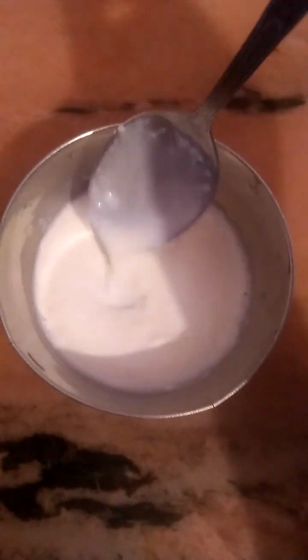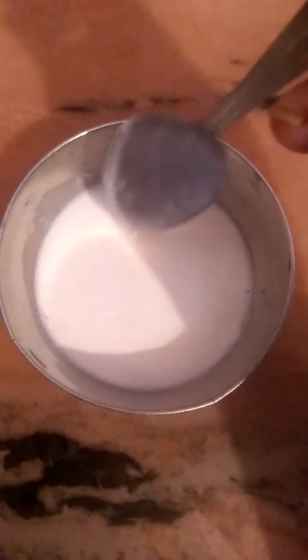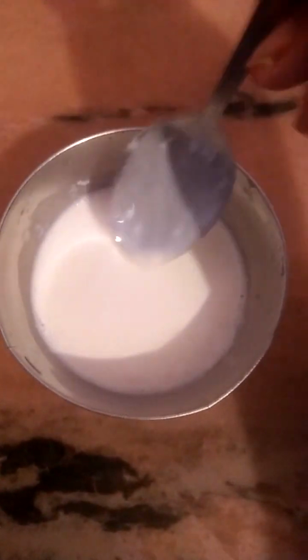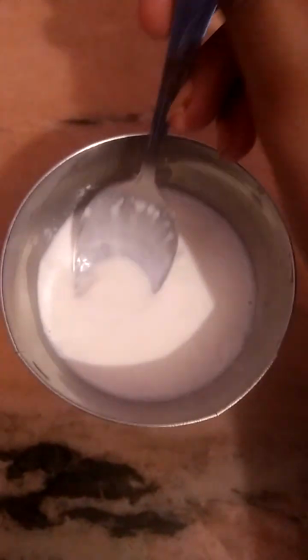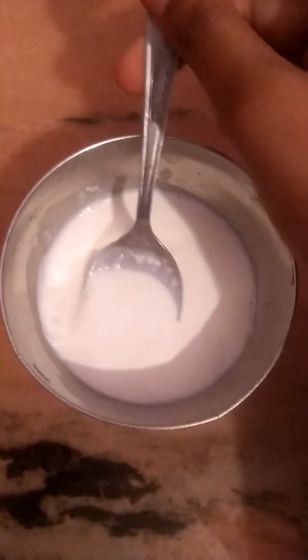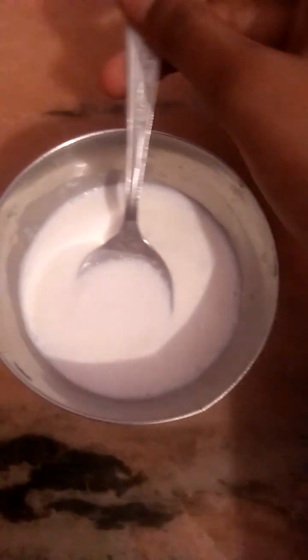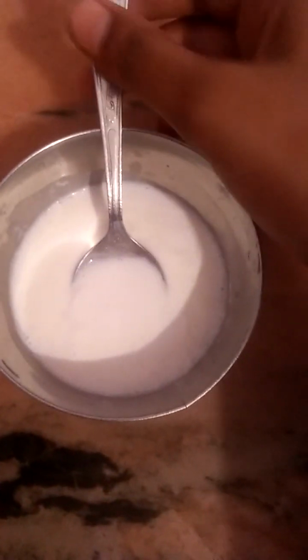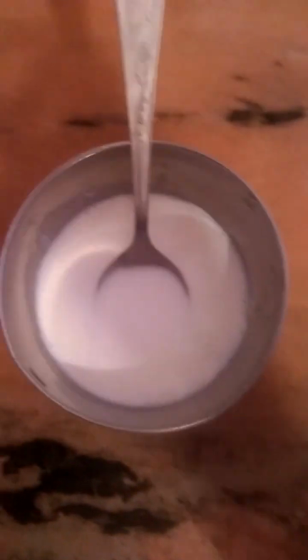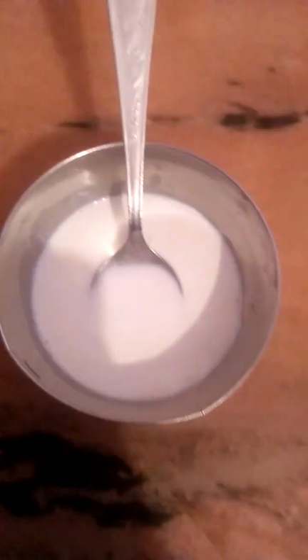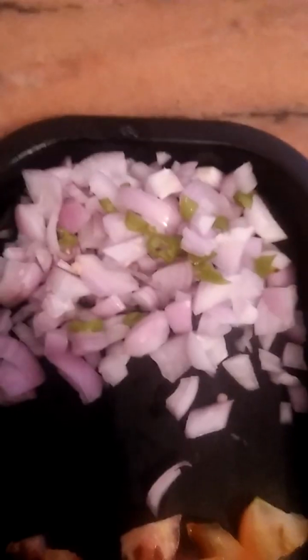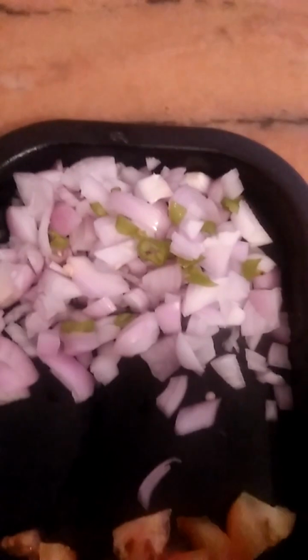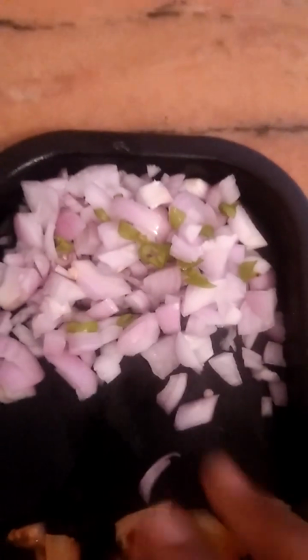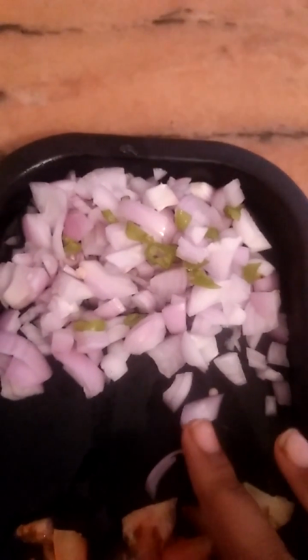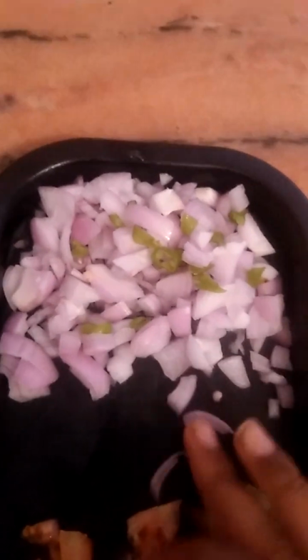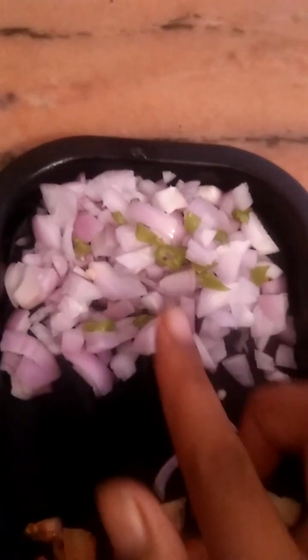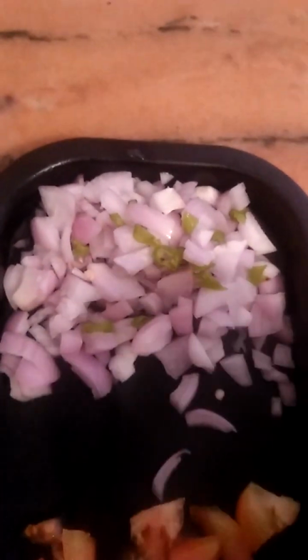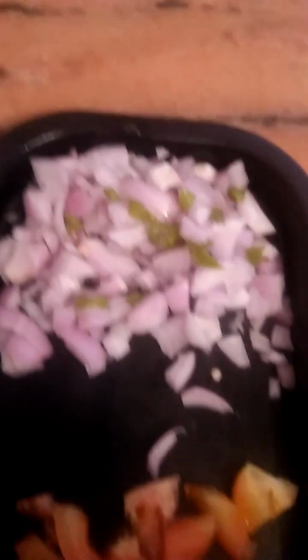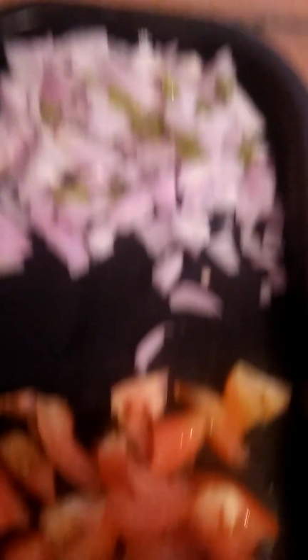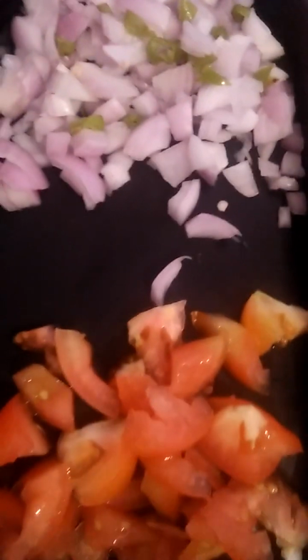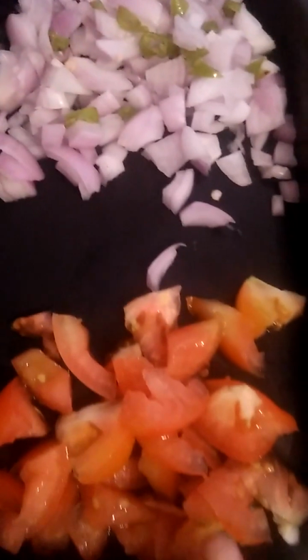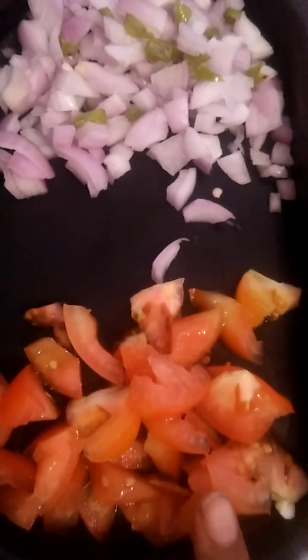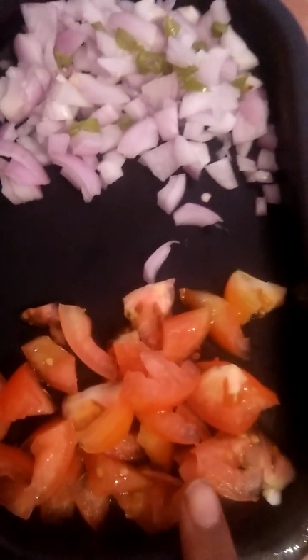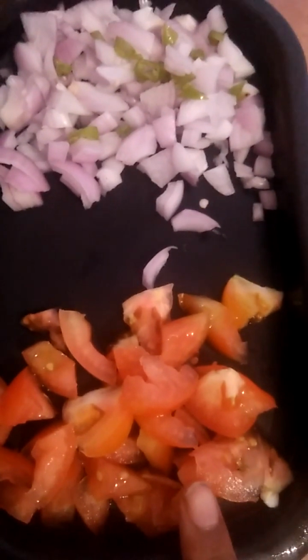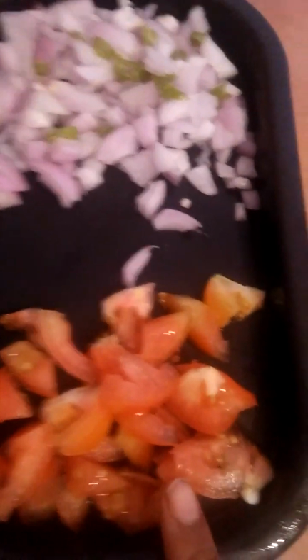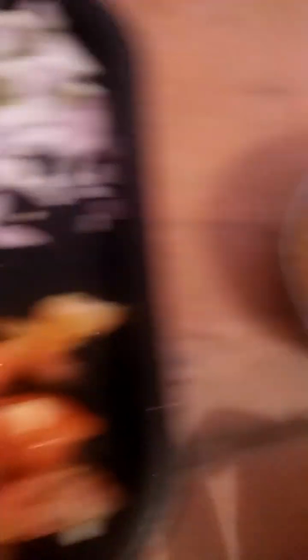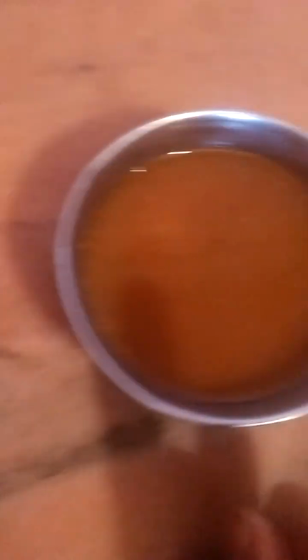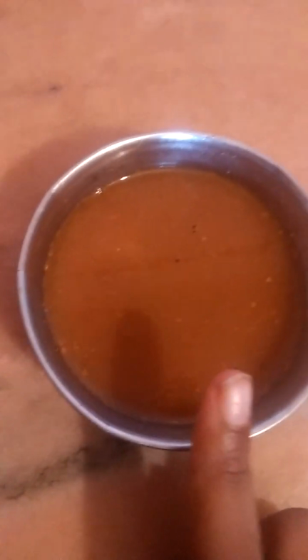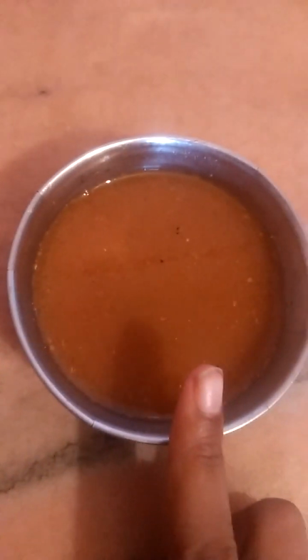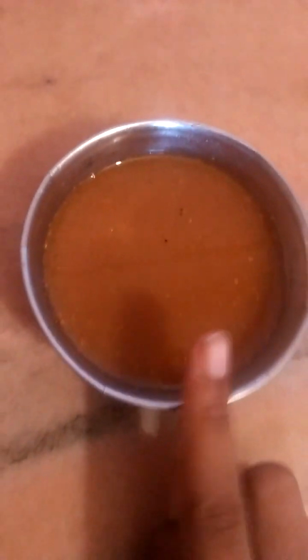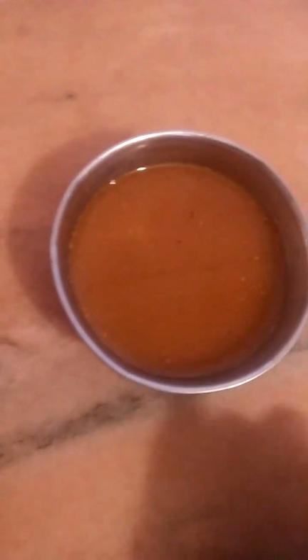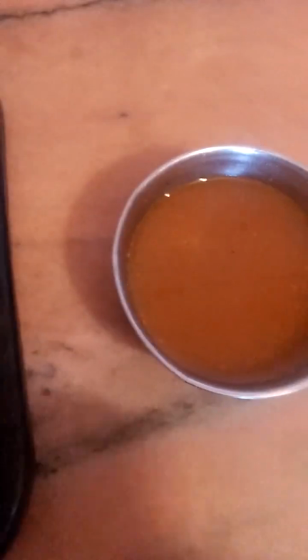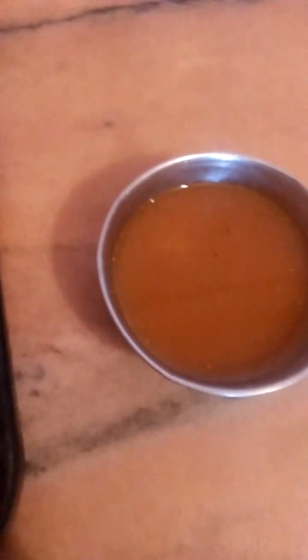Malai, 1 onion, 1 red chilli, 1 tomato, red chilli sauce.